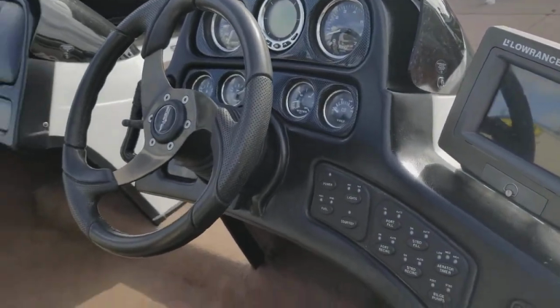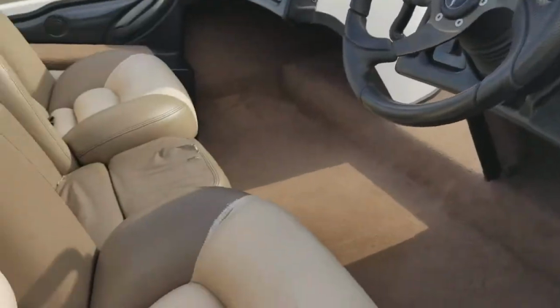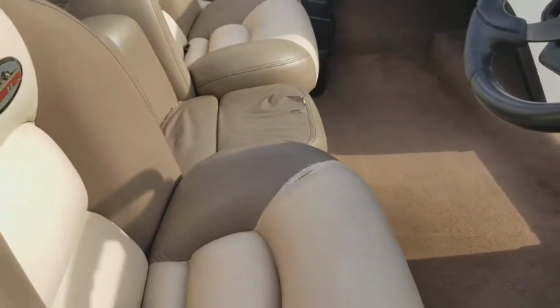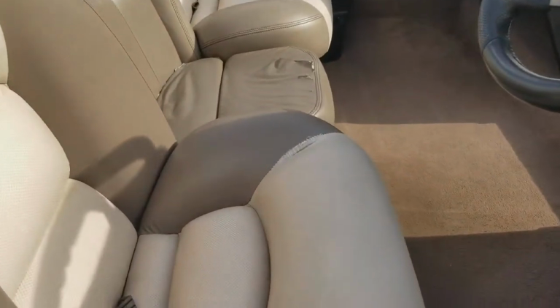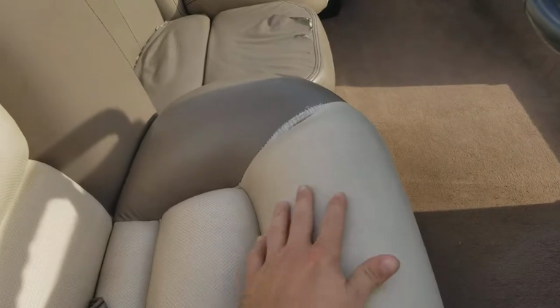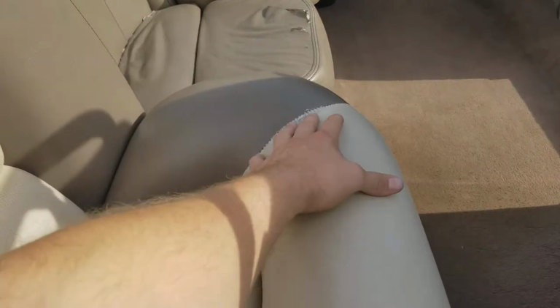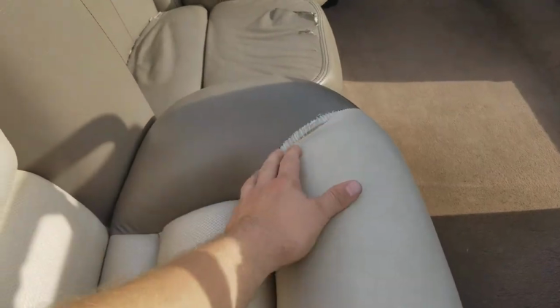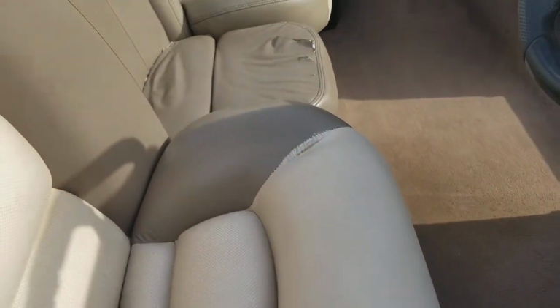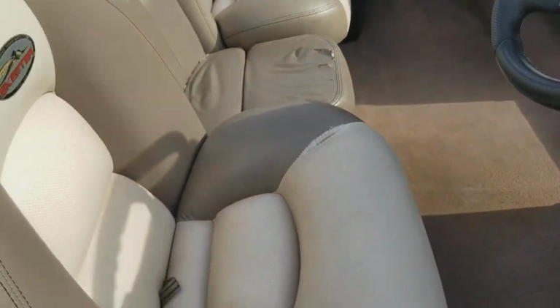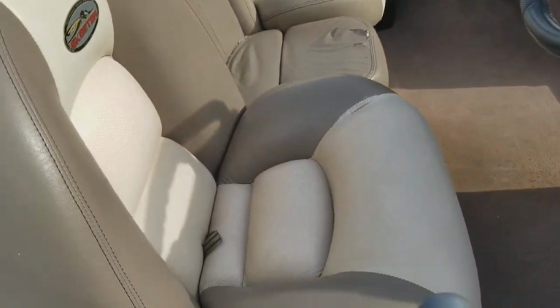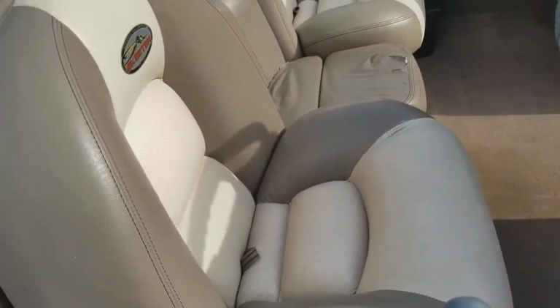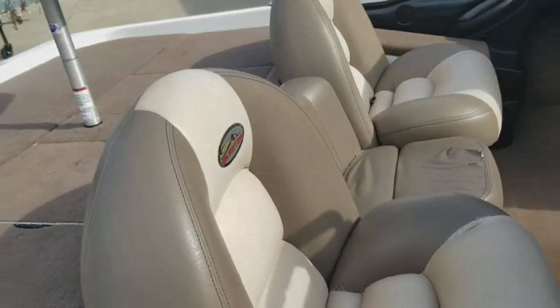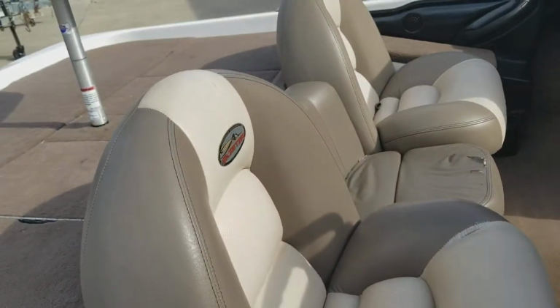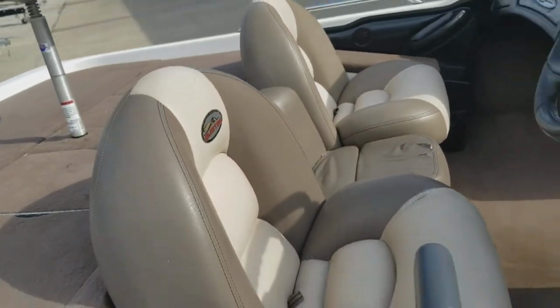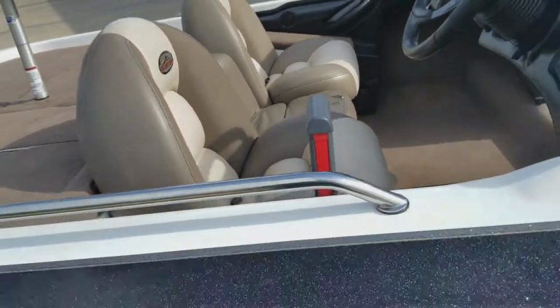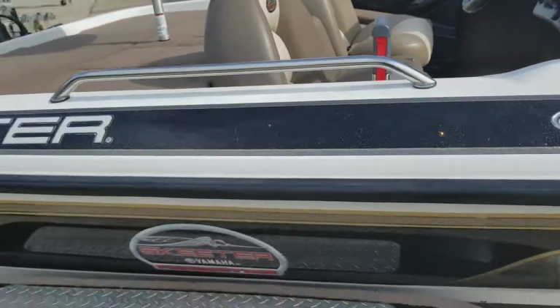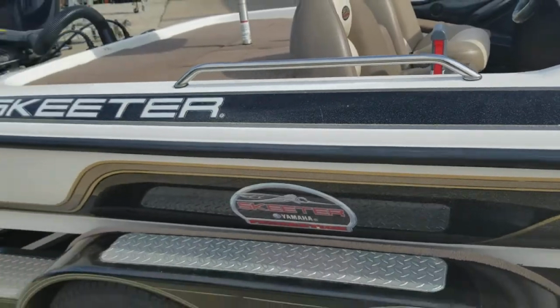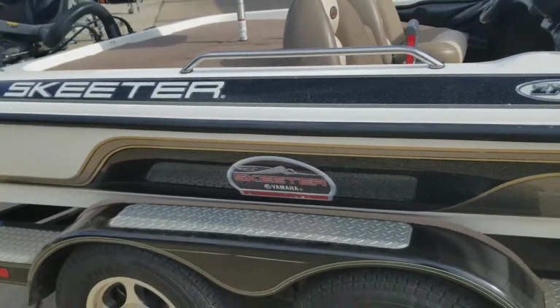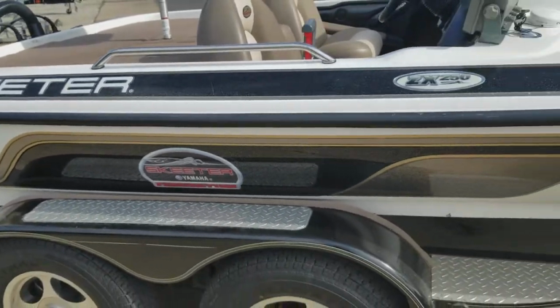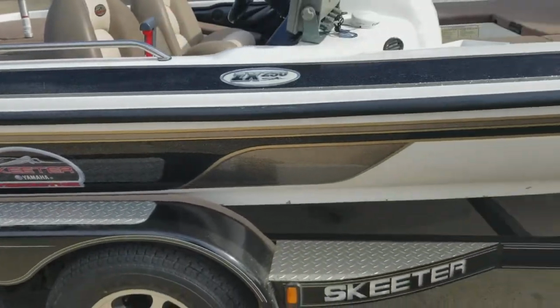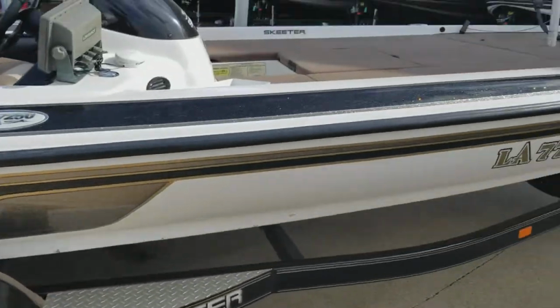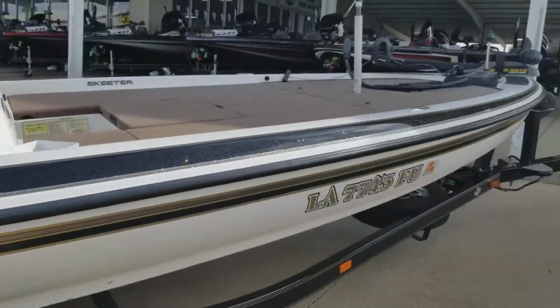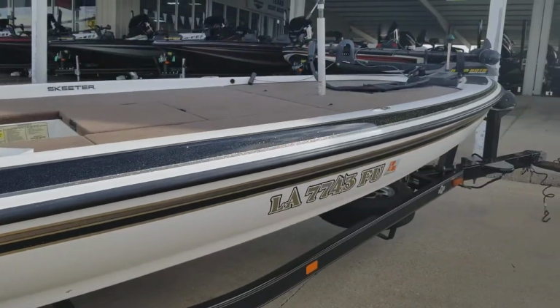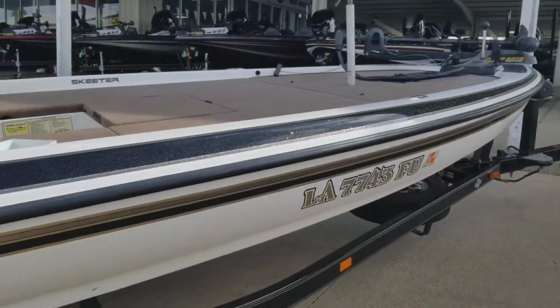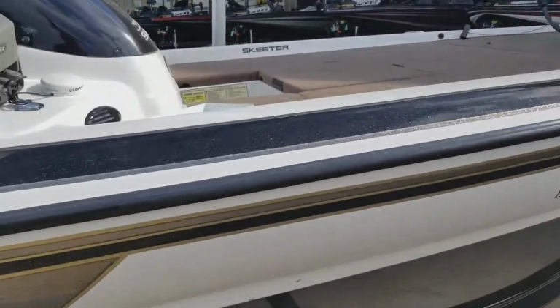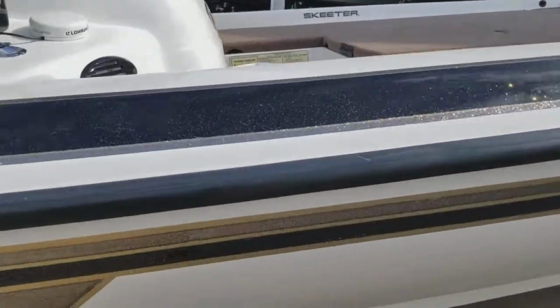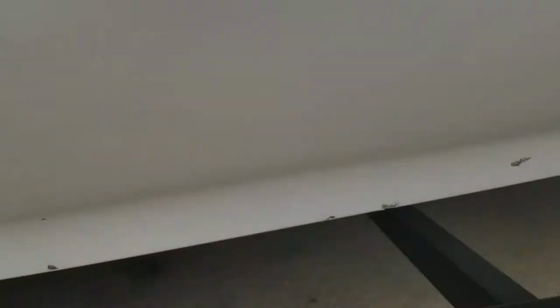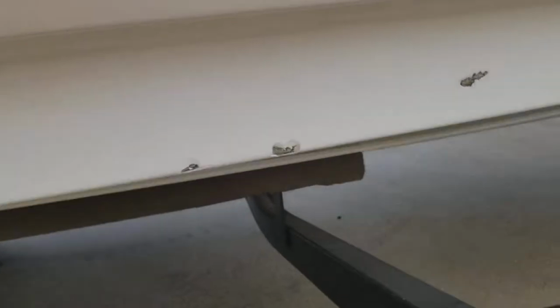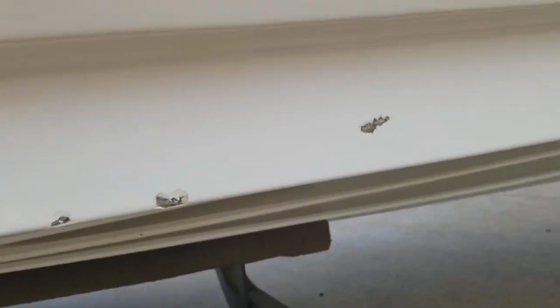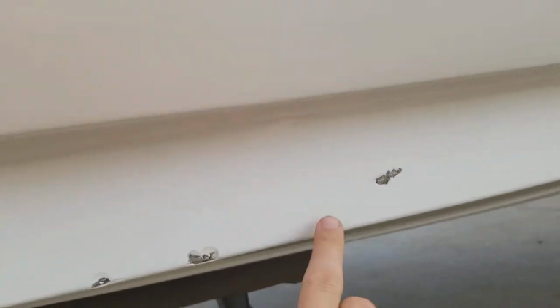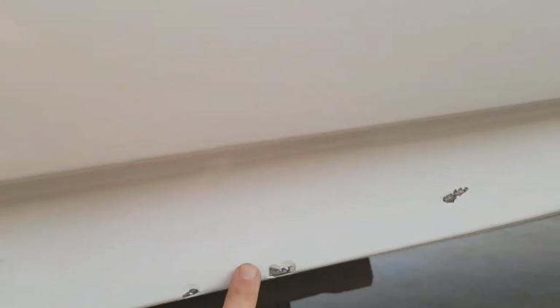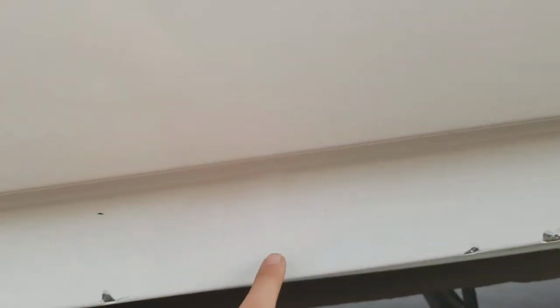You can see a little seam here, and there are a couple of little chips.